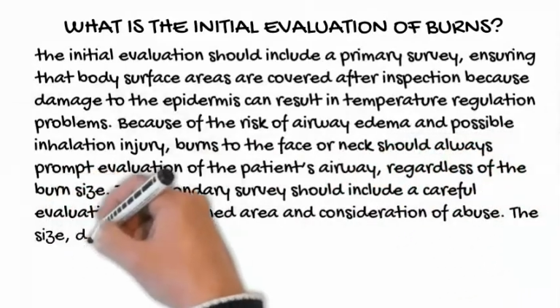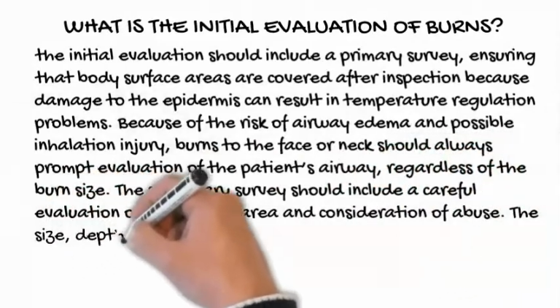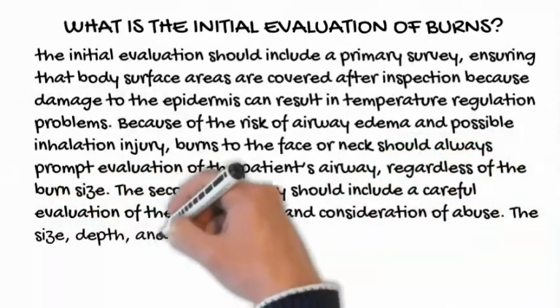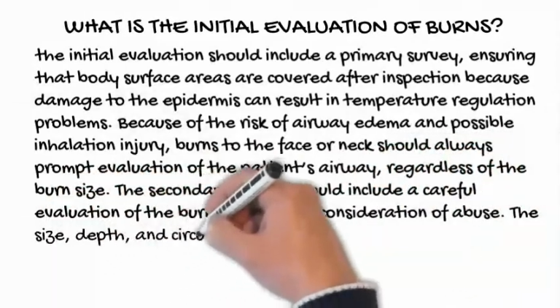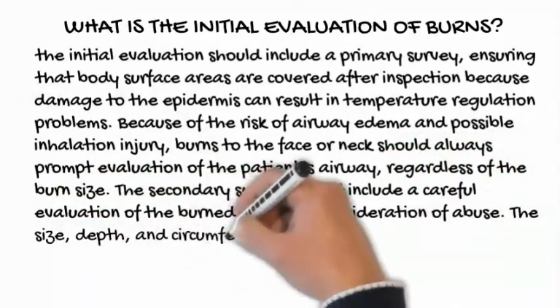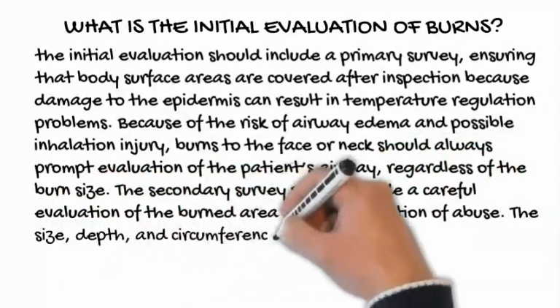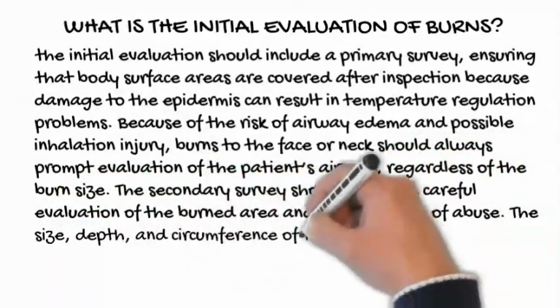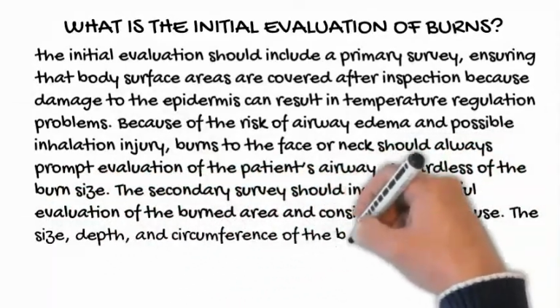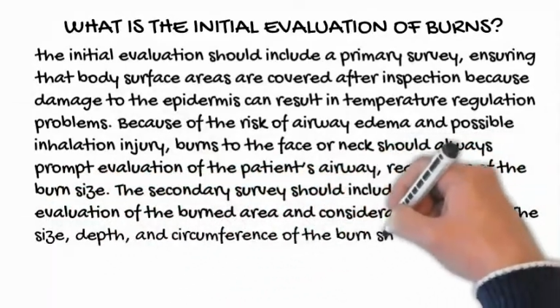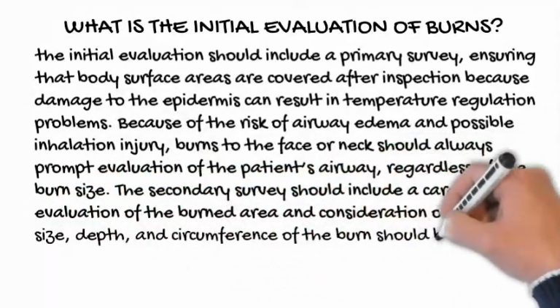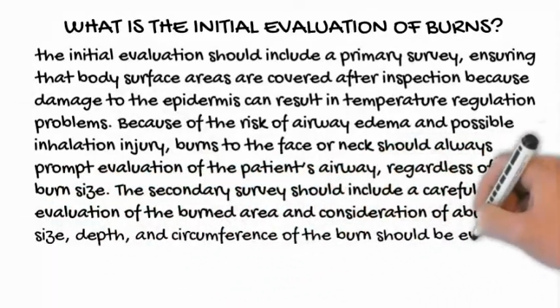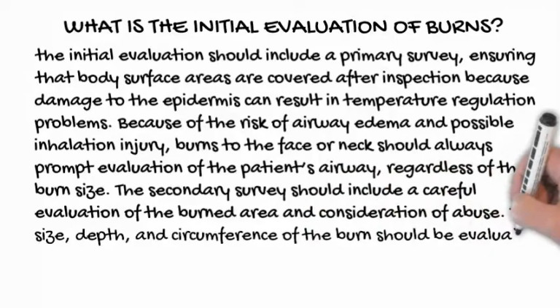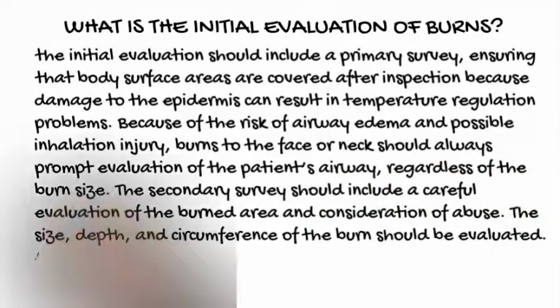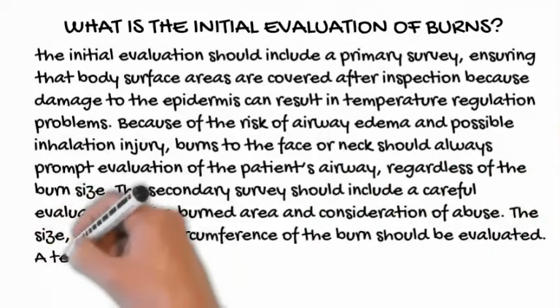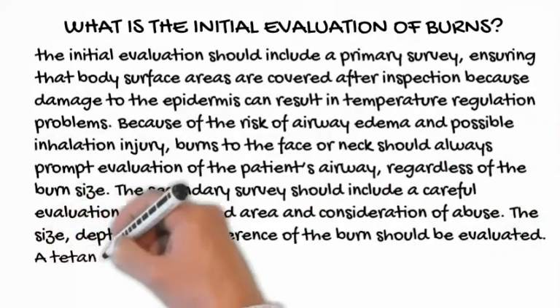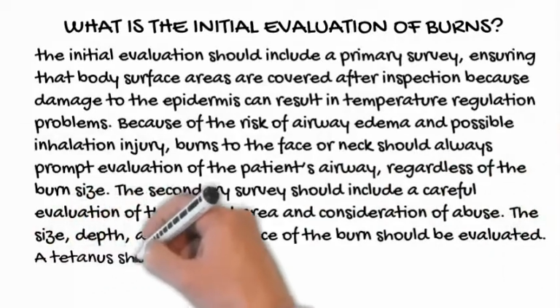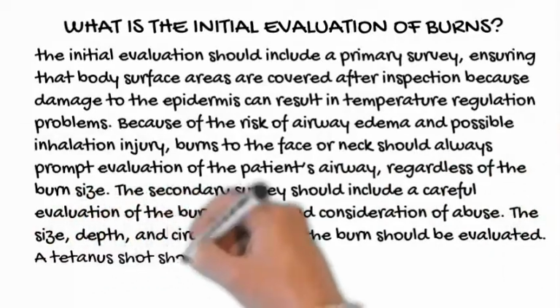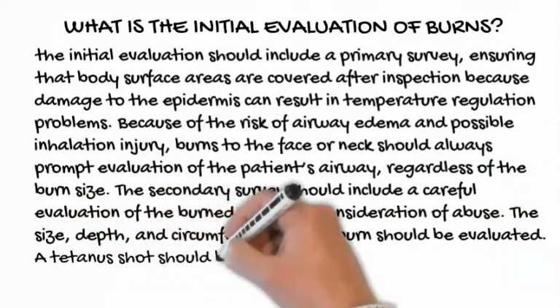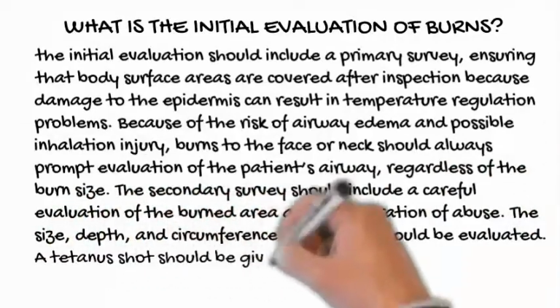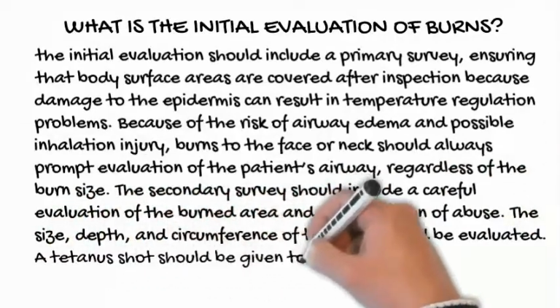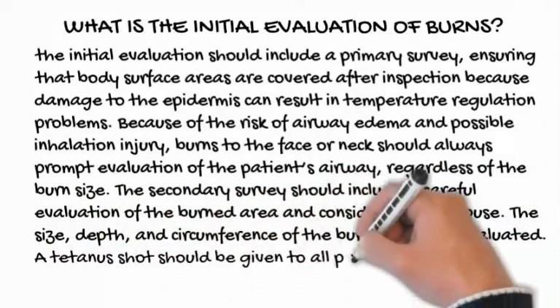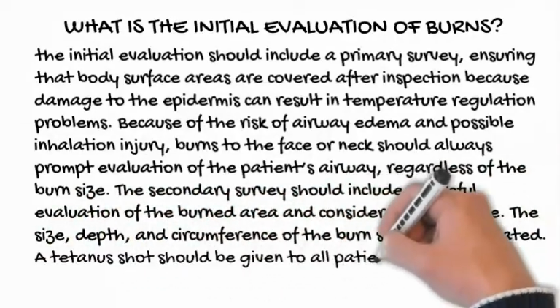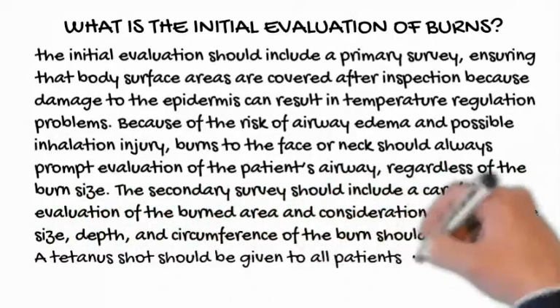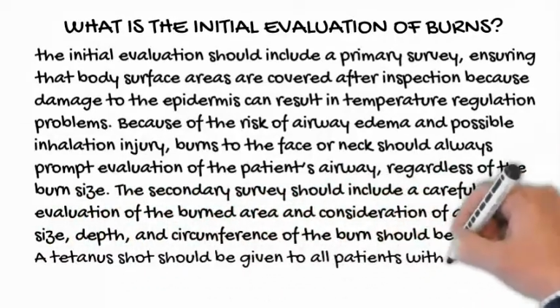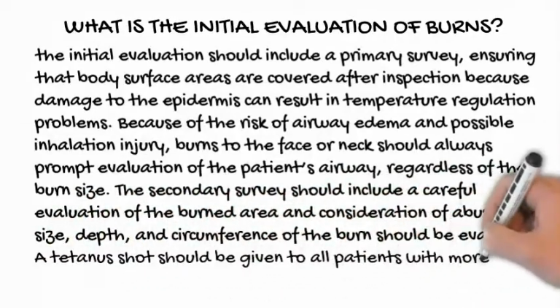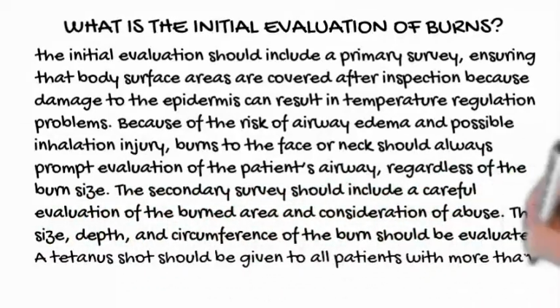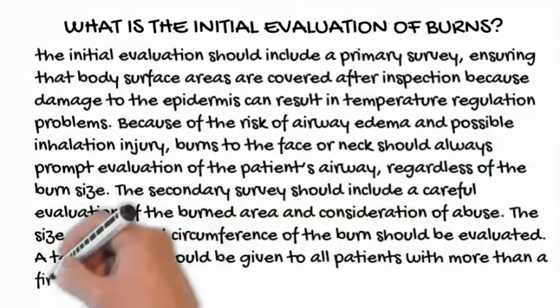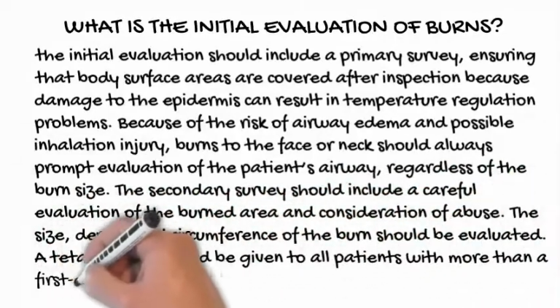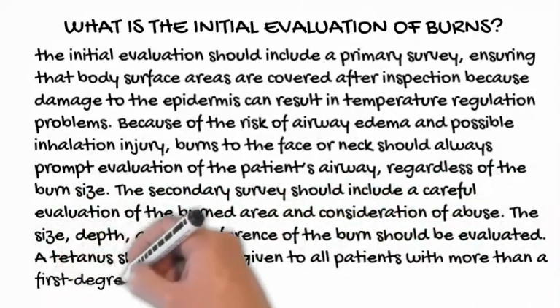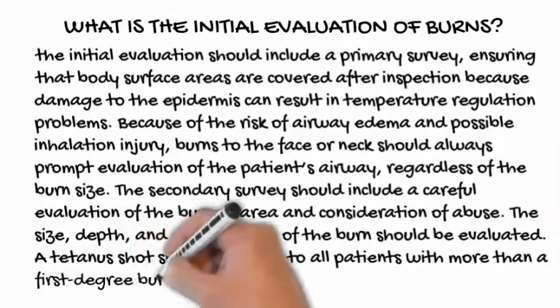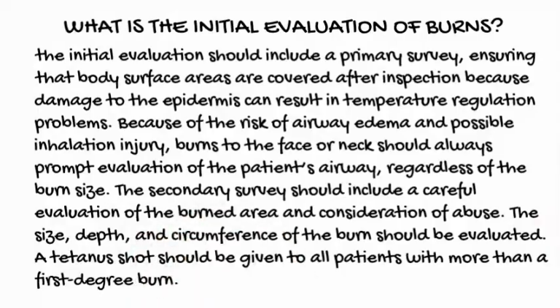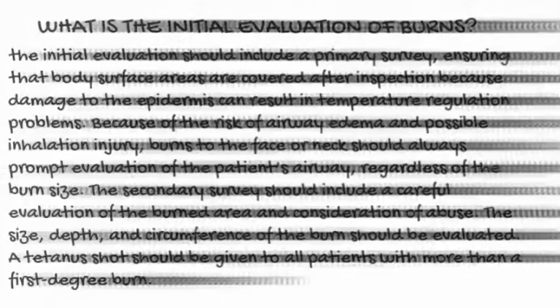The size, depth, and circumference of the burn should be evaluated. A tetanus shot should be given to all patients with more than a first-degree burn.